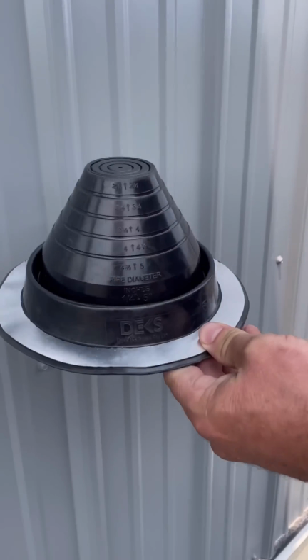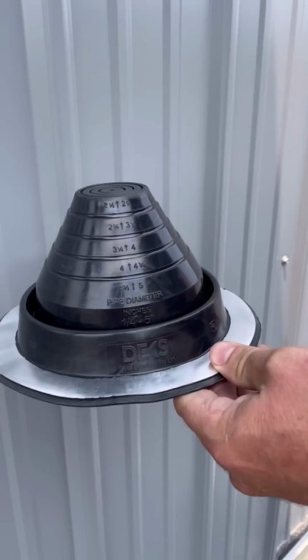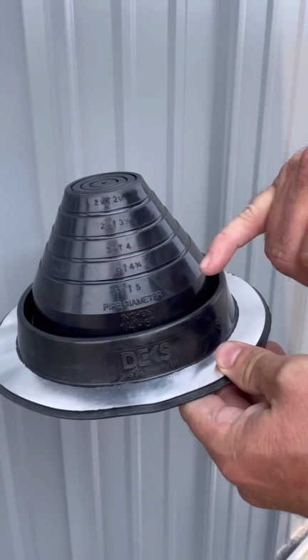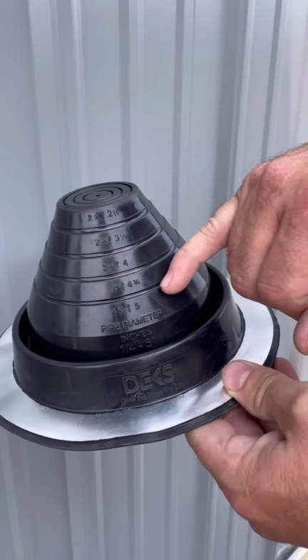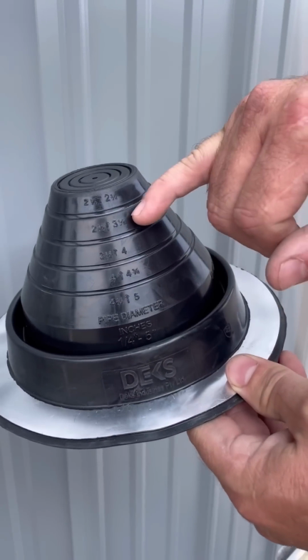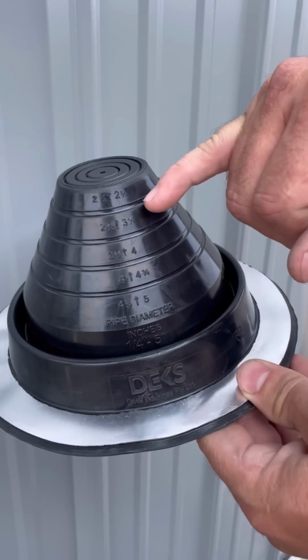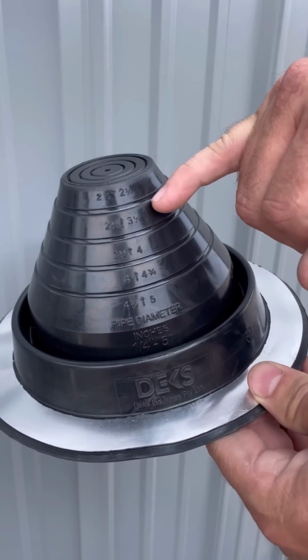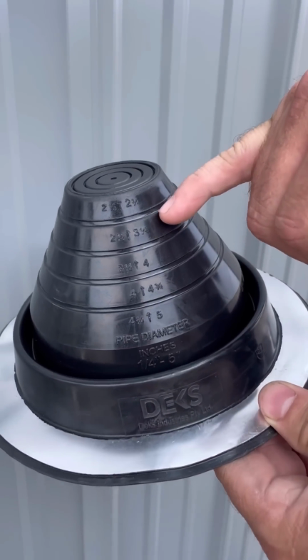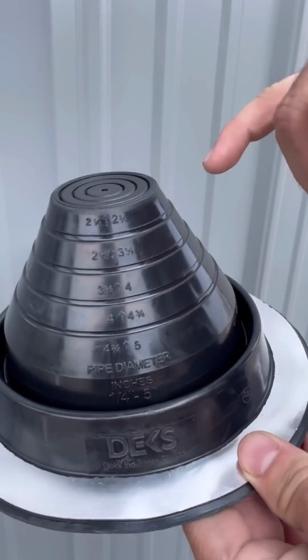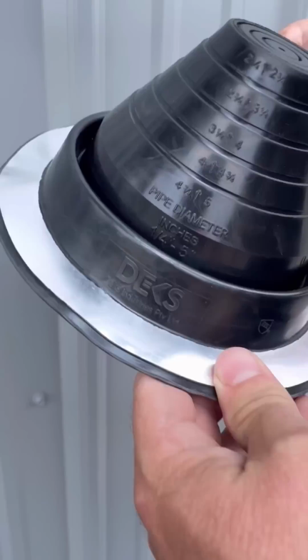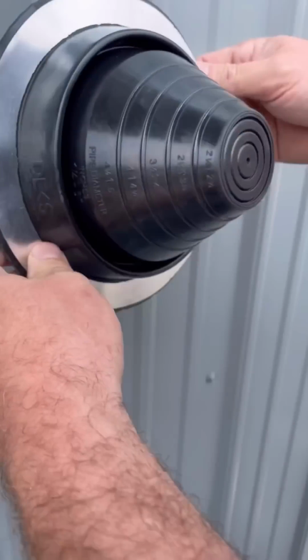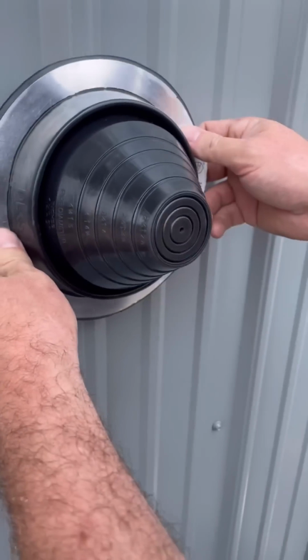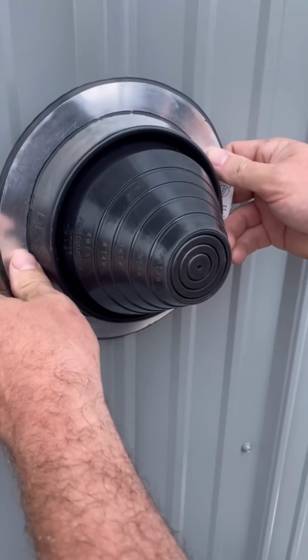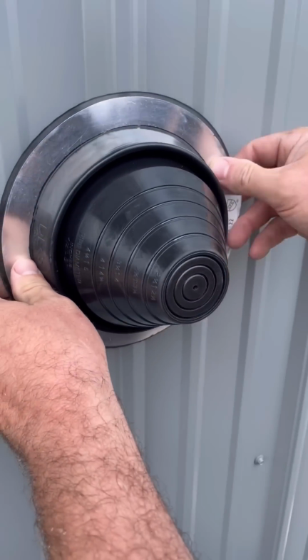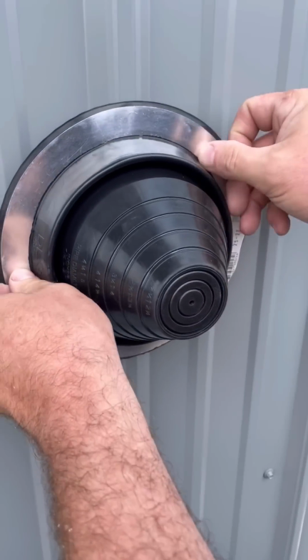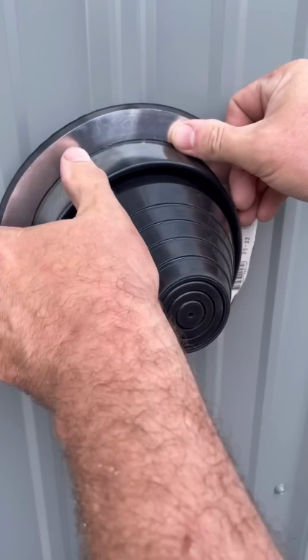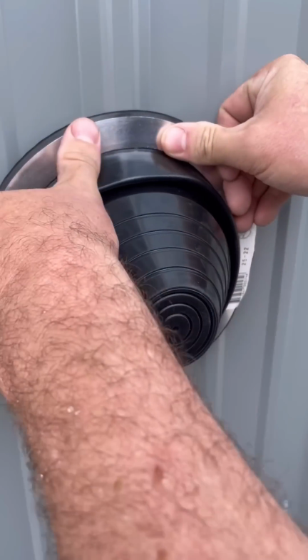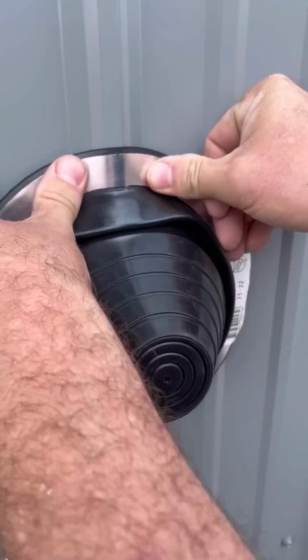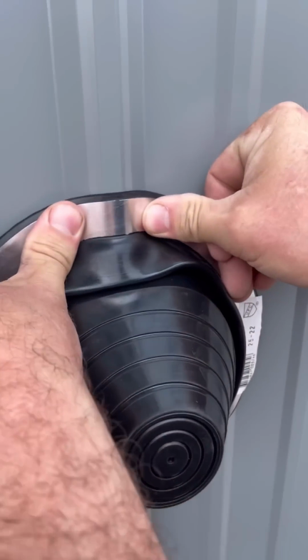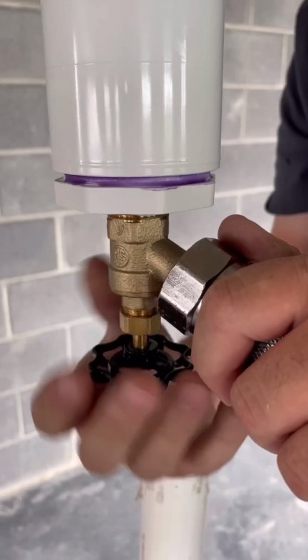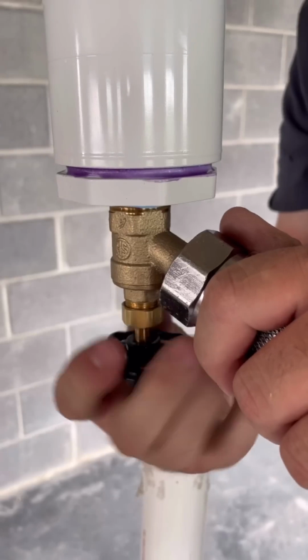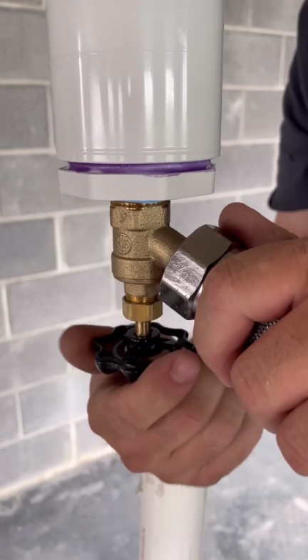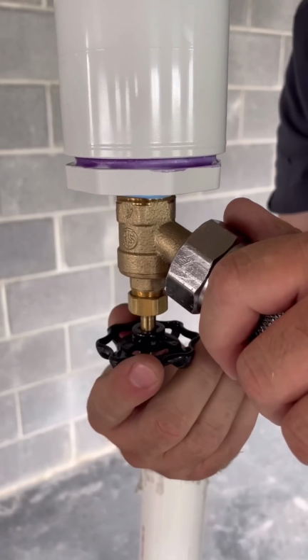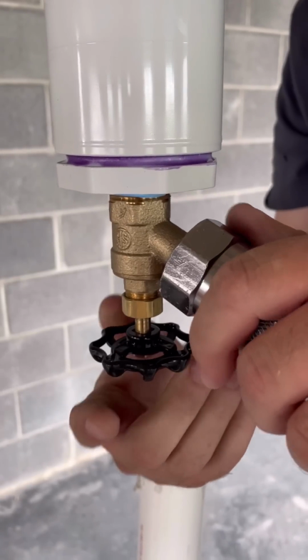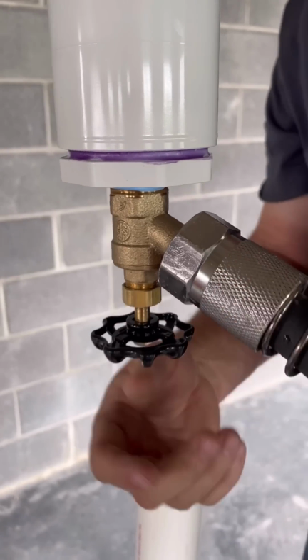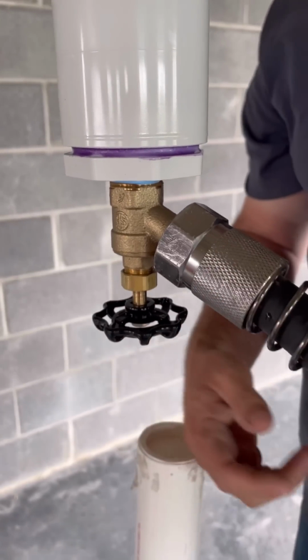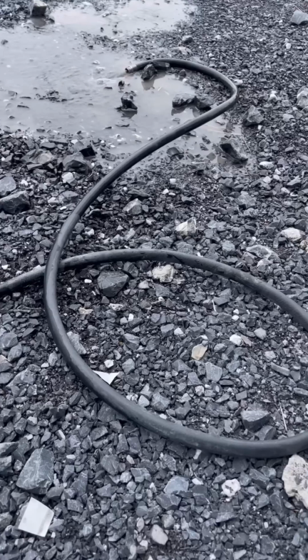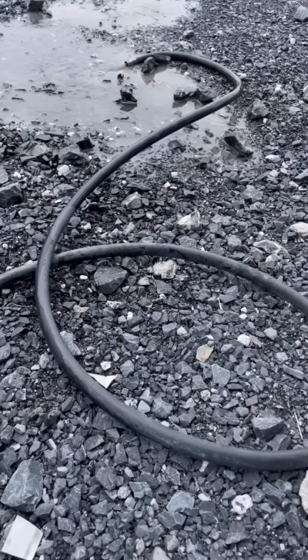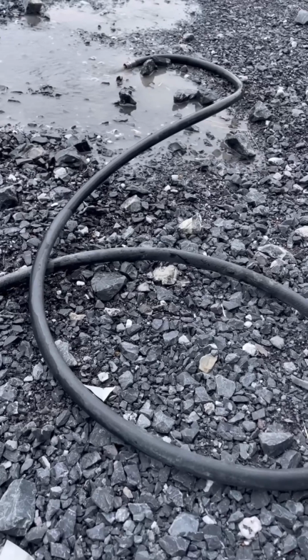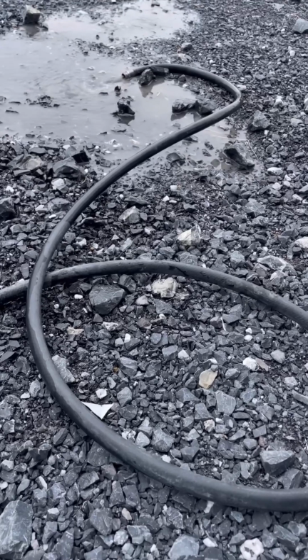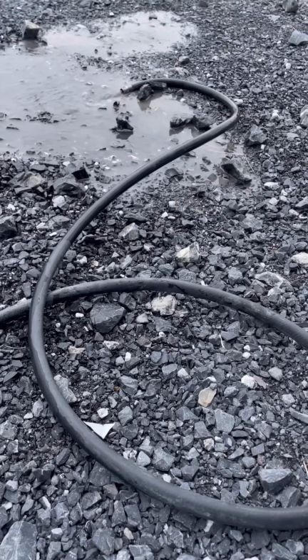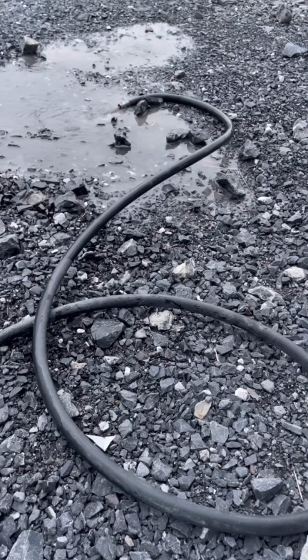This way the only person that has to get on the roof is the roofer when he comes to install this boot to make everything watertight. After I pass inspection, I attach a garden hose to drain the water out.